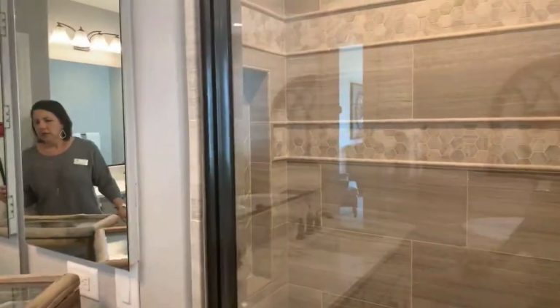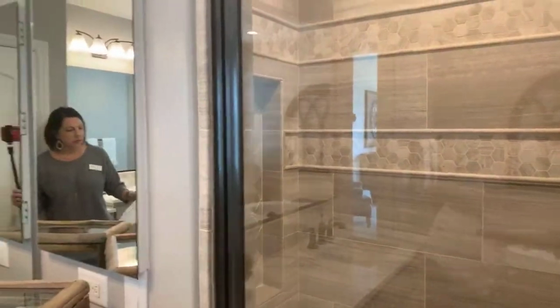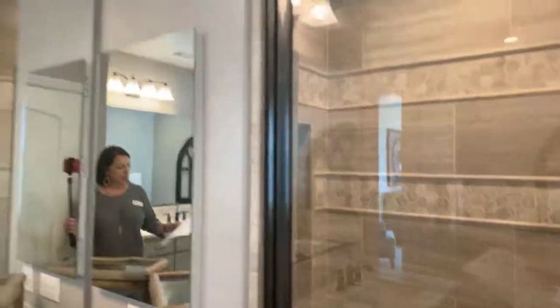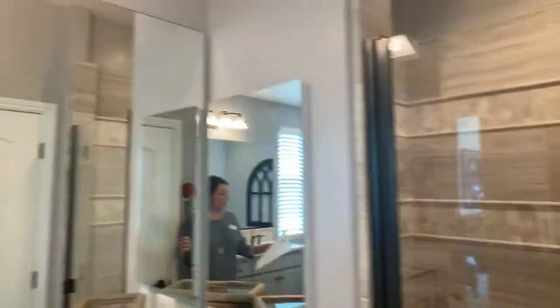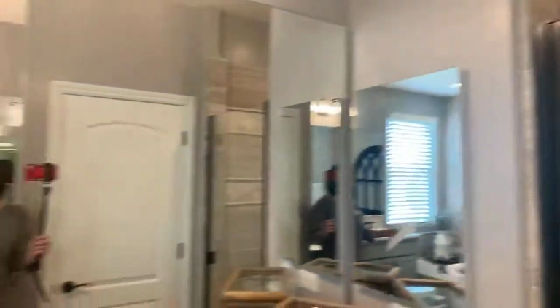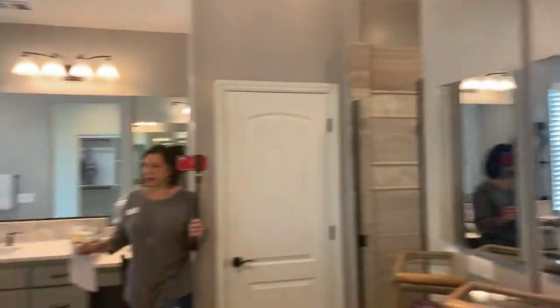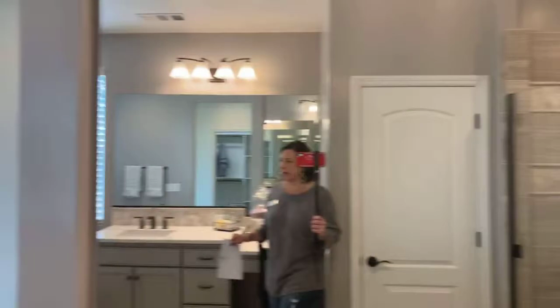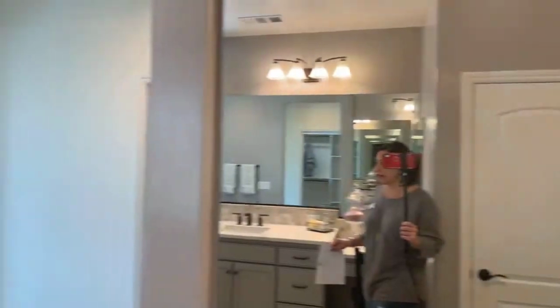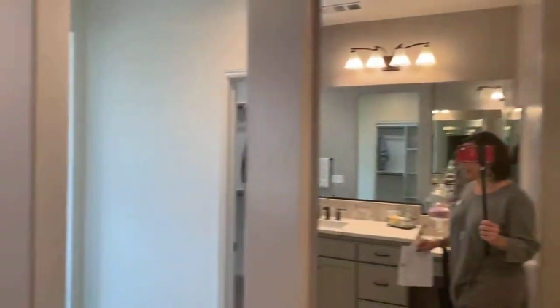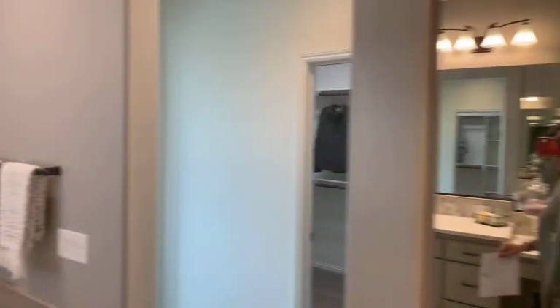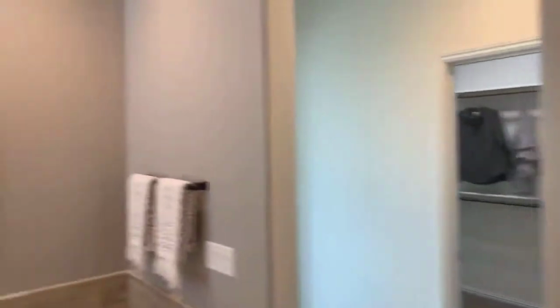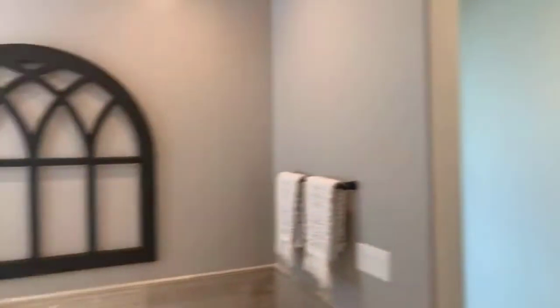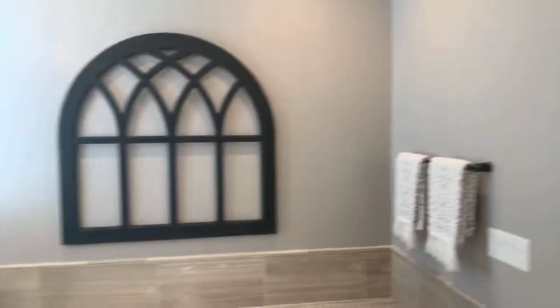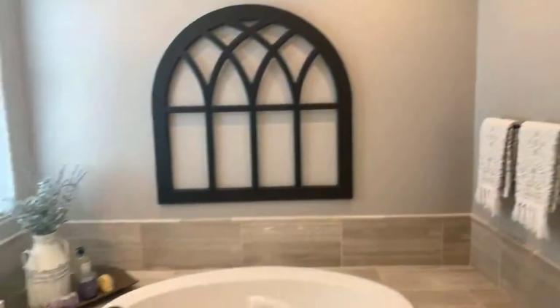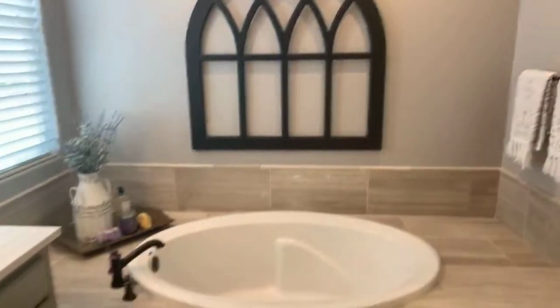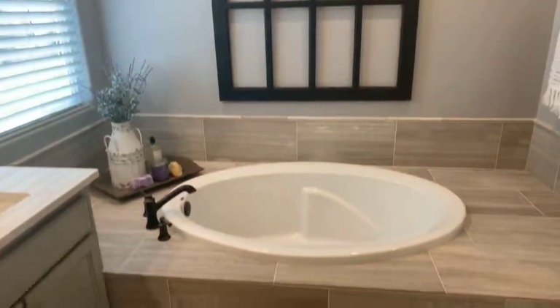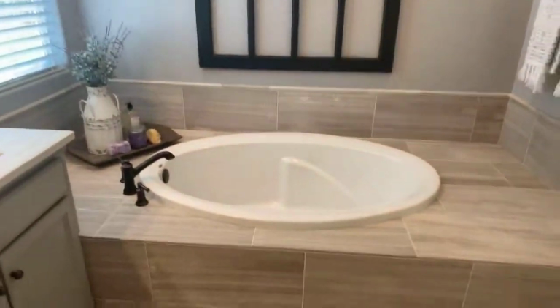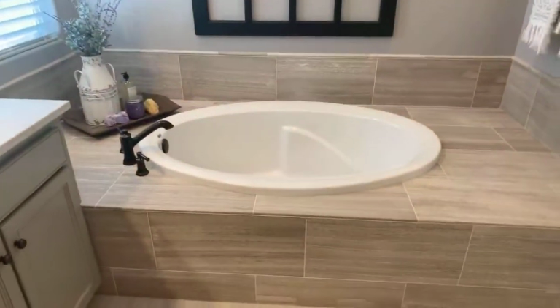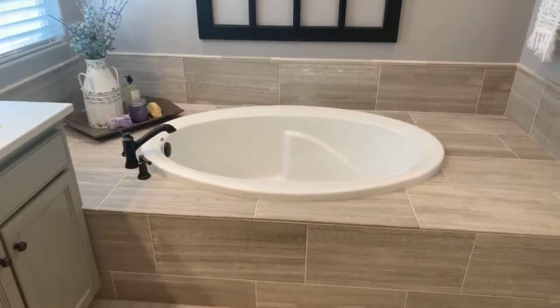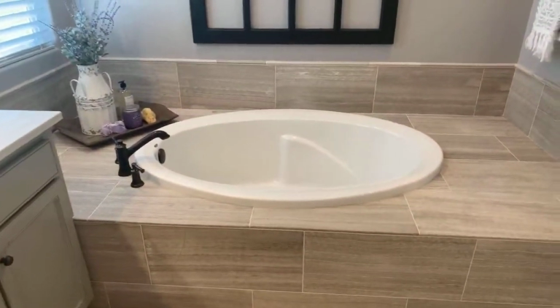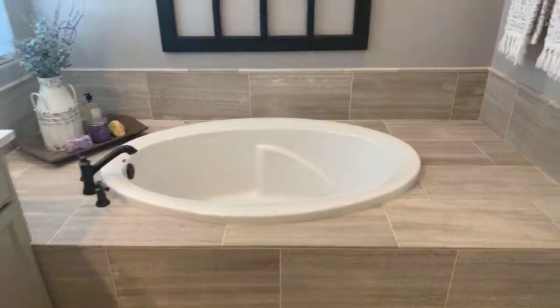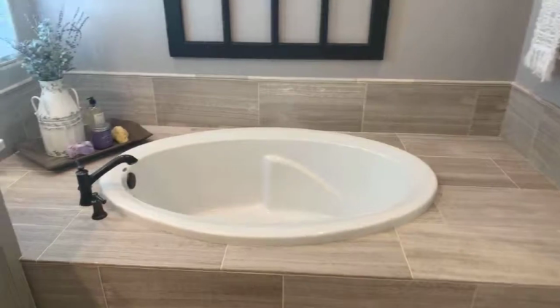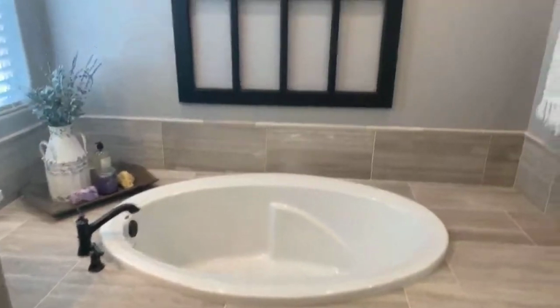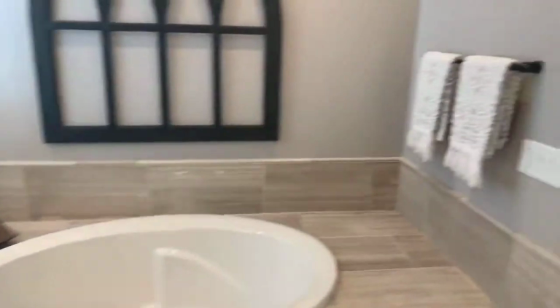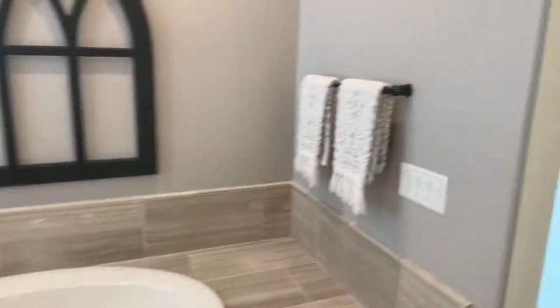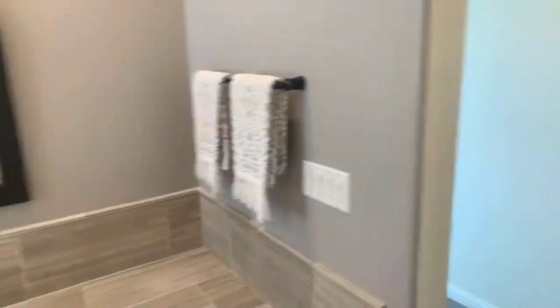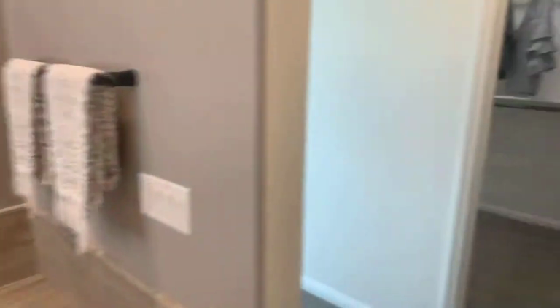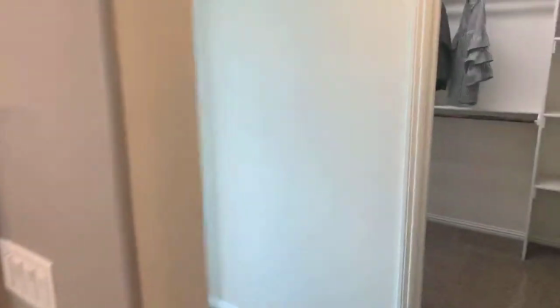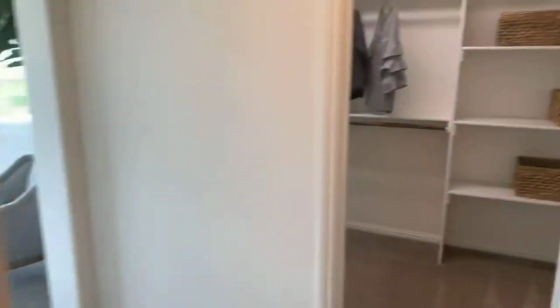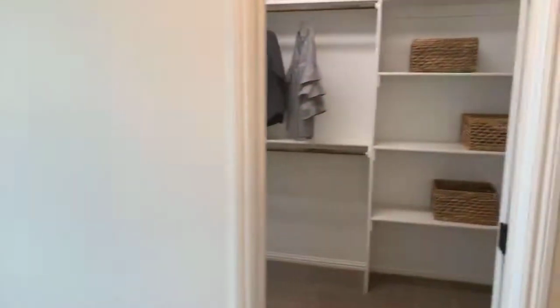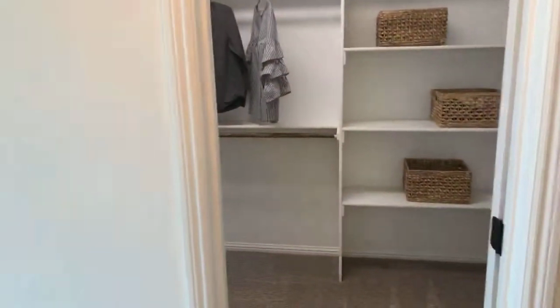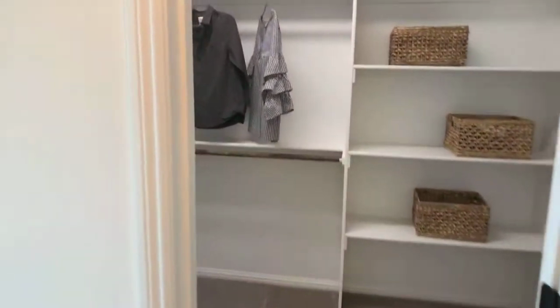So these start at $411,990. If you do want to get in a bath, there you go — you've got plenty of space to put your legs in and around.